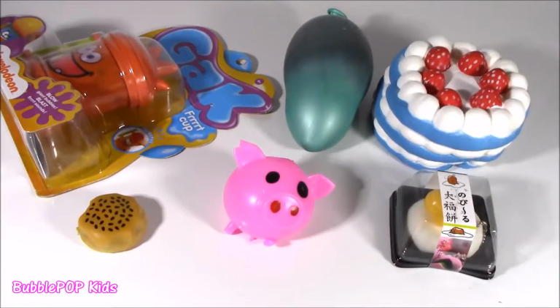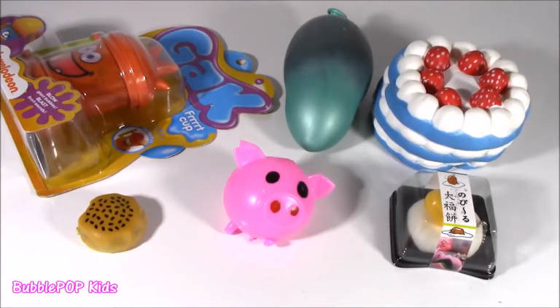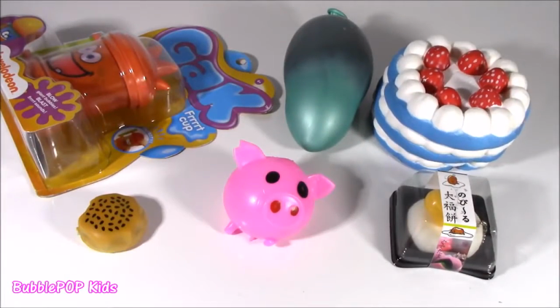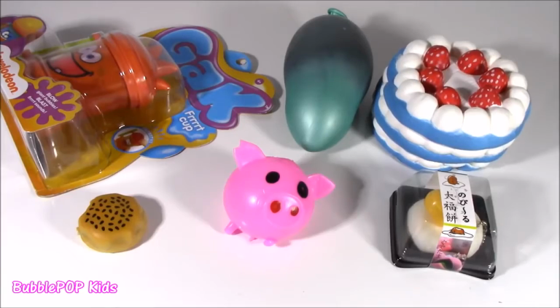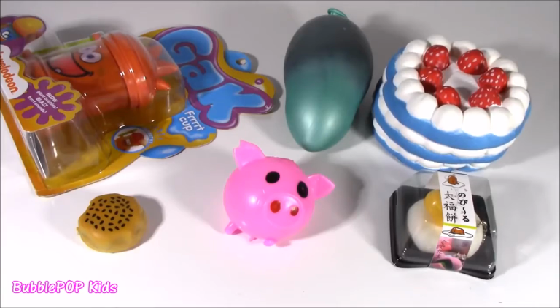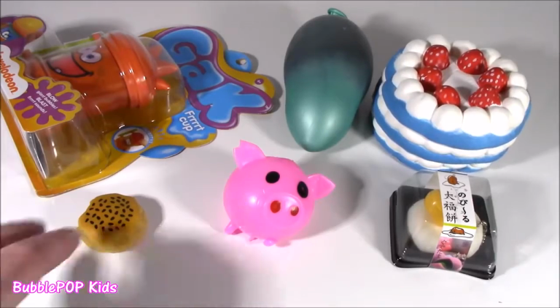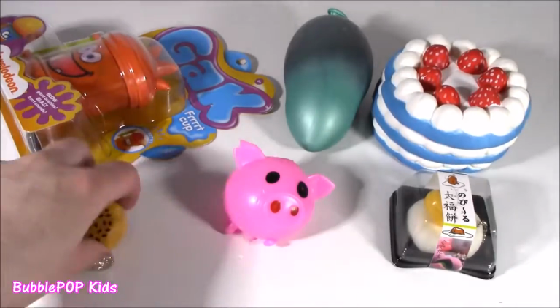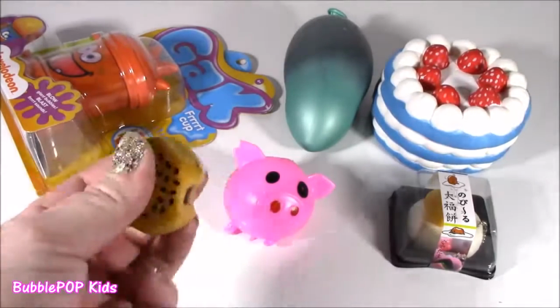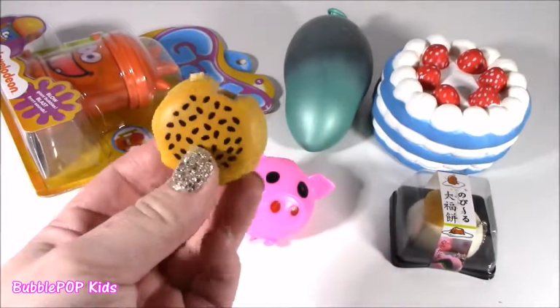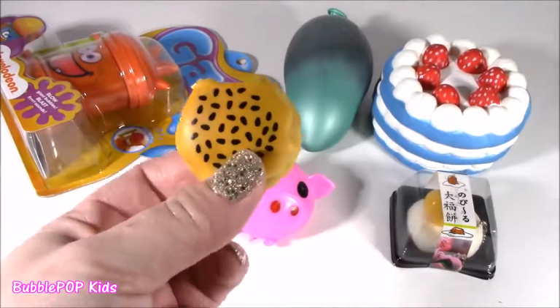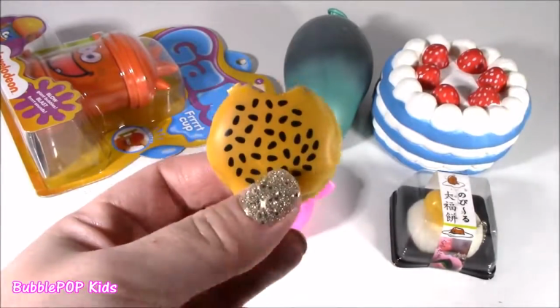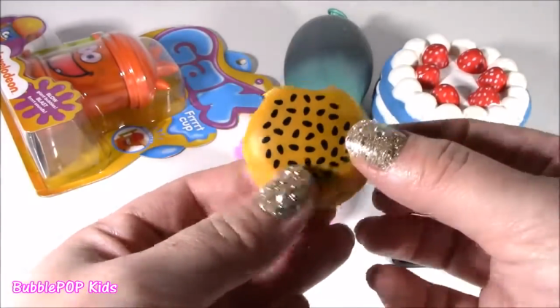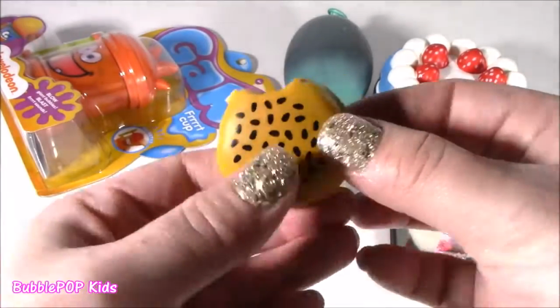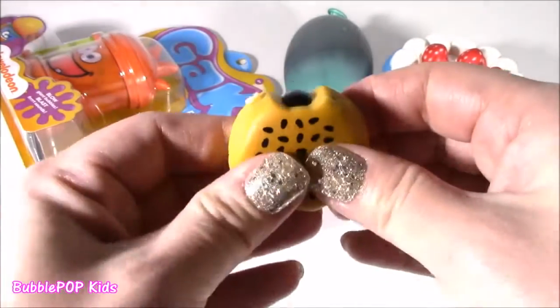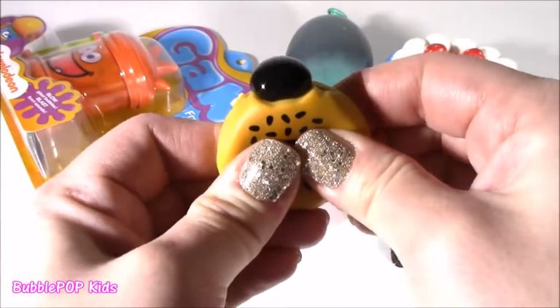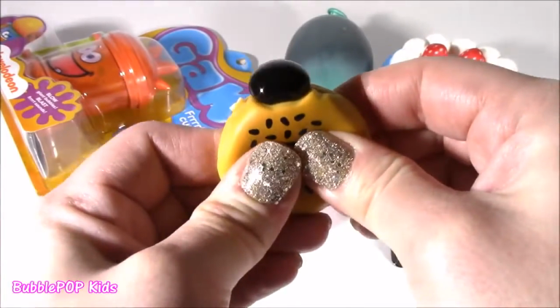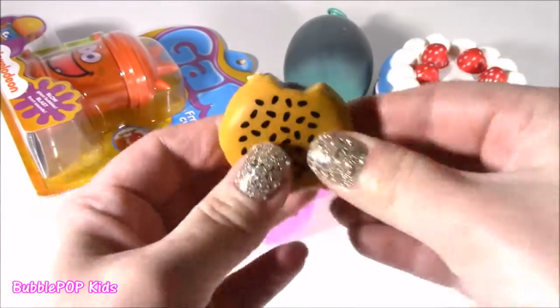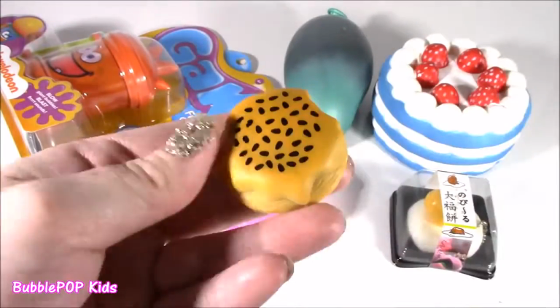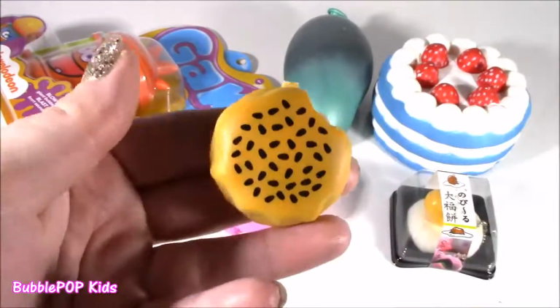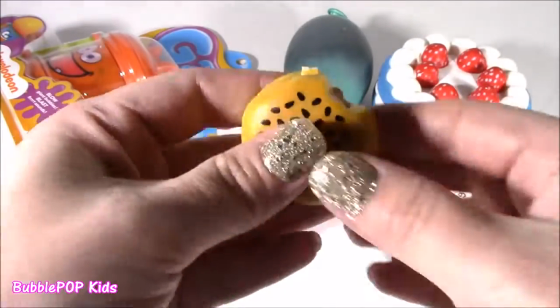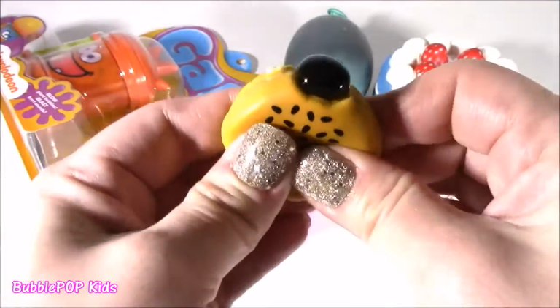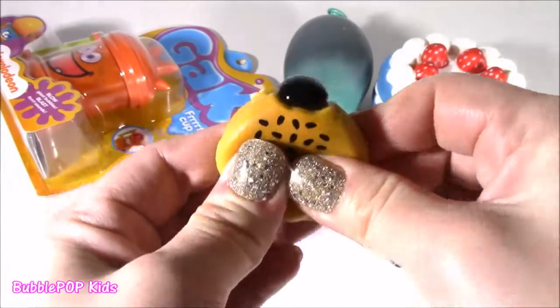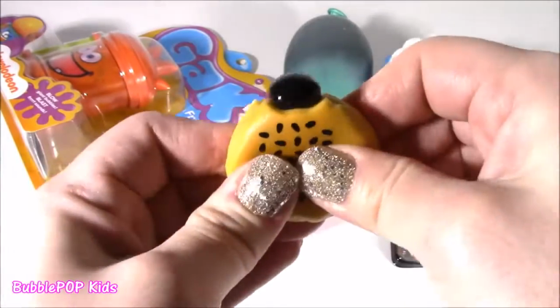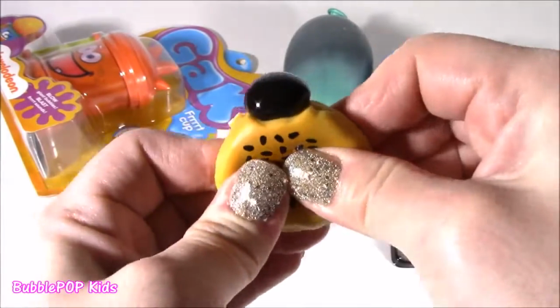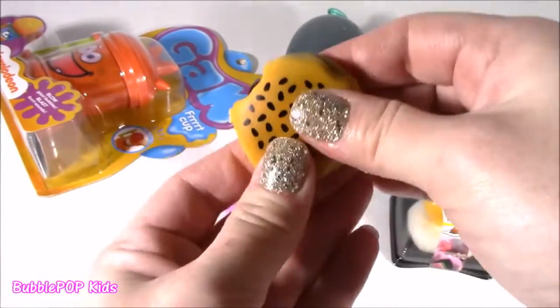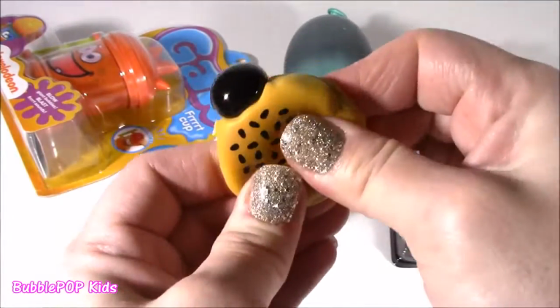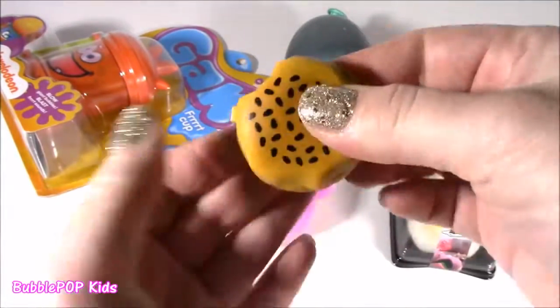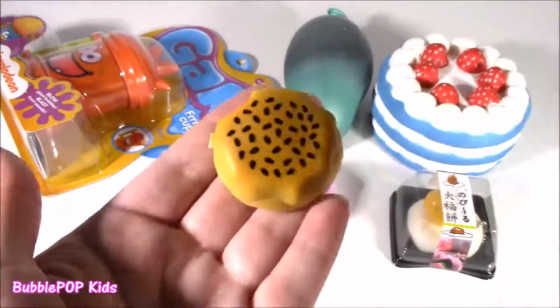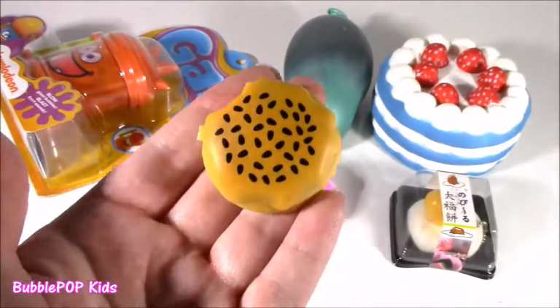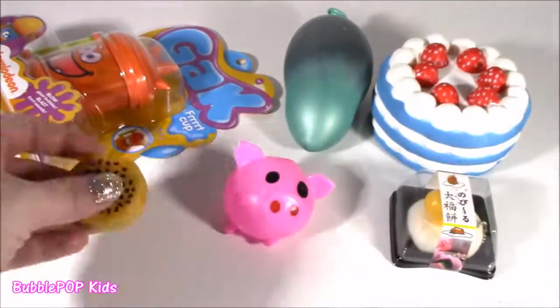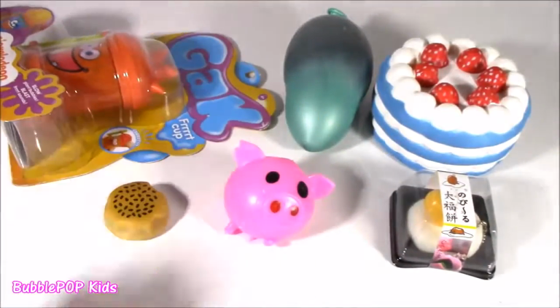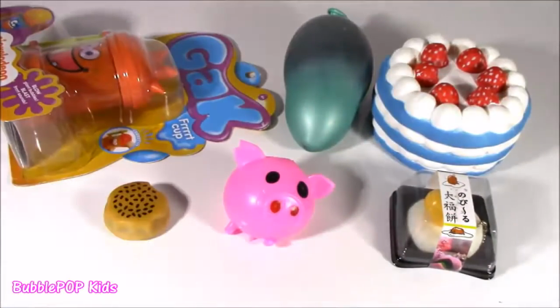So like what is the second yummy treat? Like this thing? This little dog biscuit with seeds? Look at this little dog biscuit with seeds, Bubble. It like poops. It like poops brown chocolate.